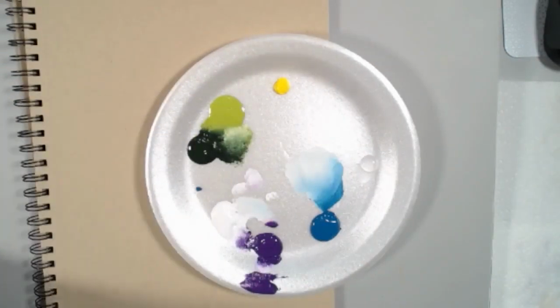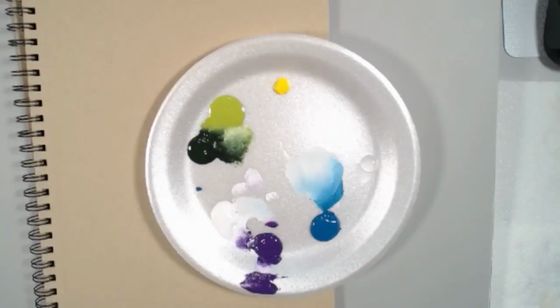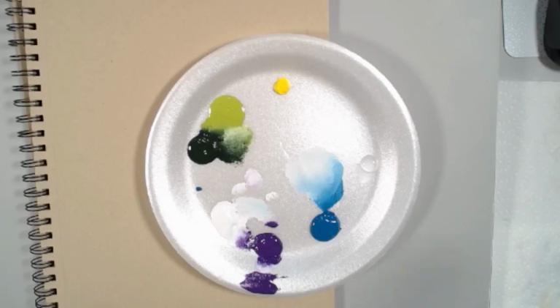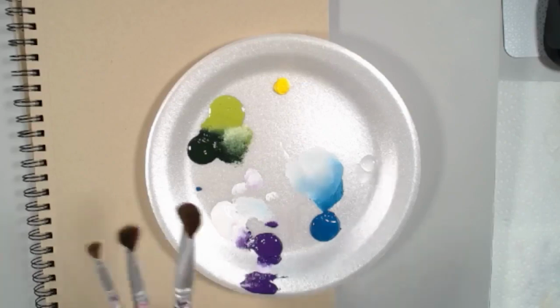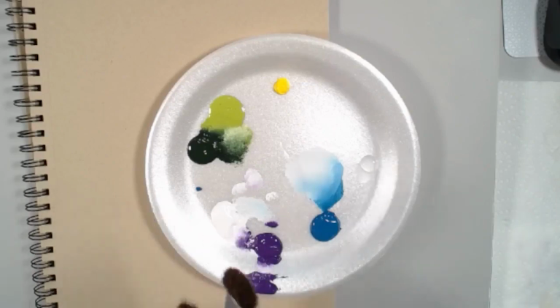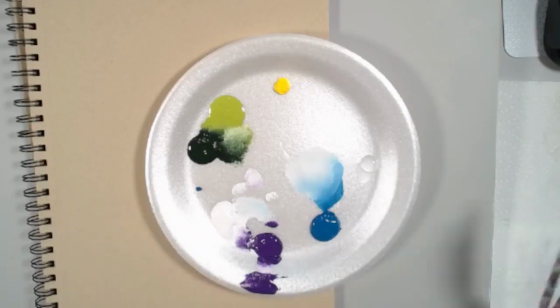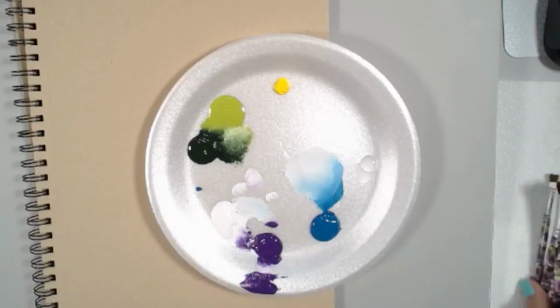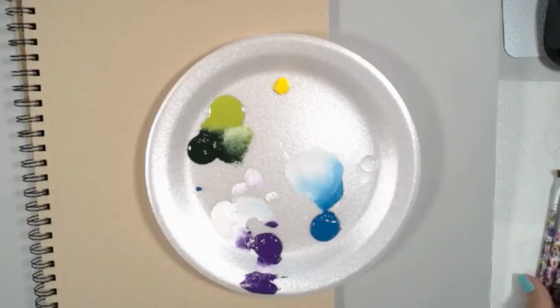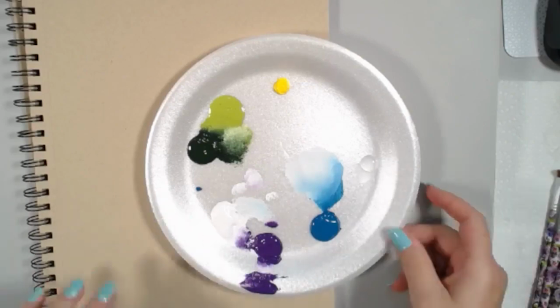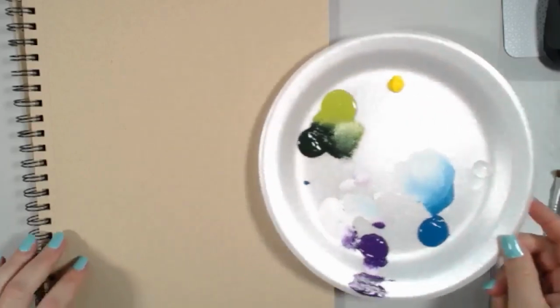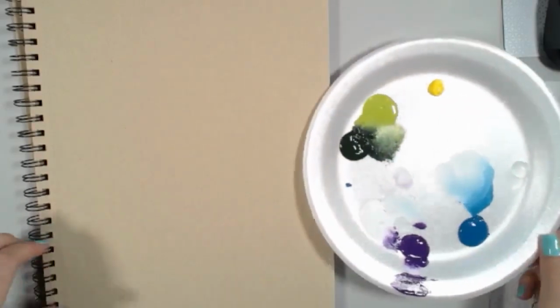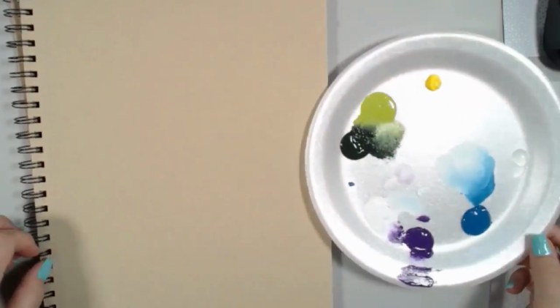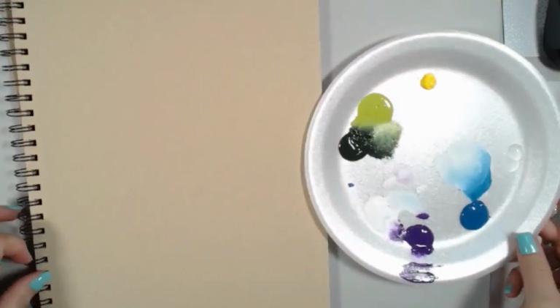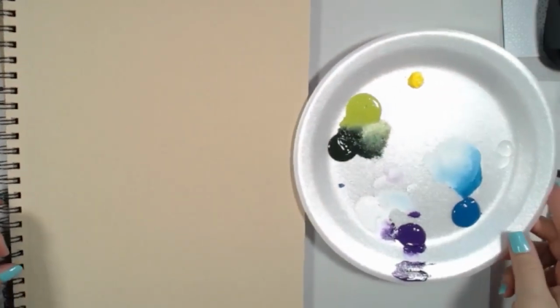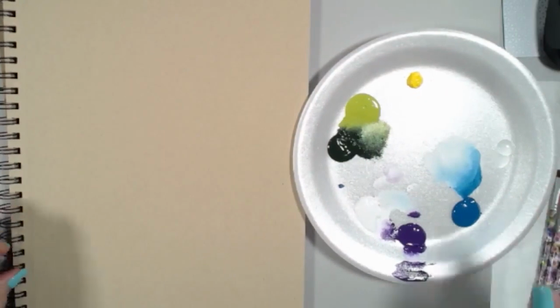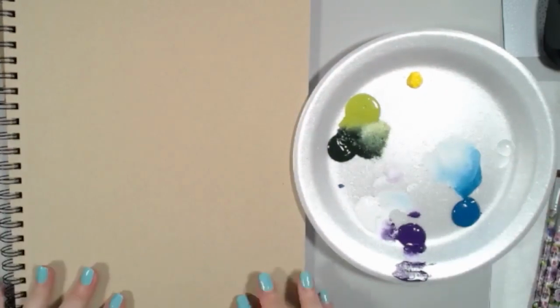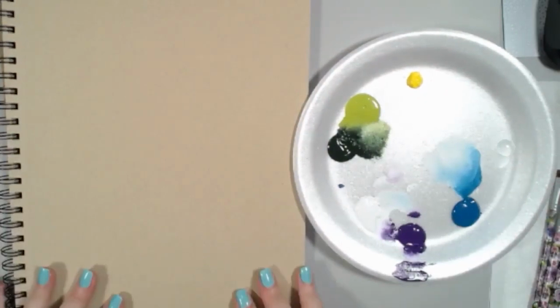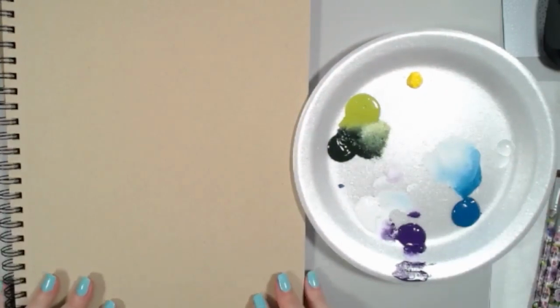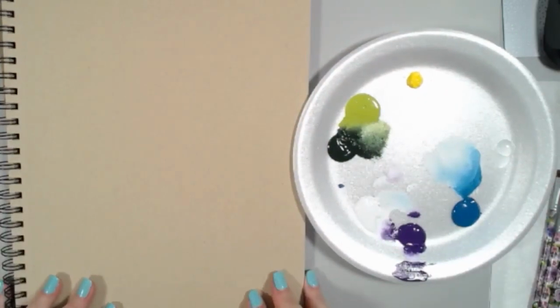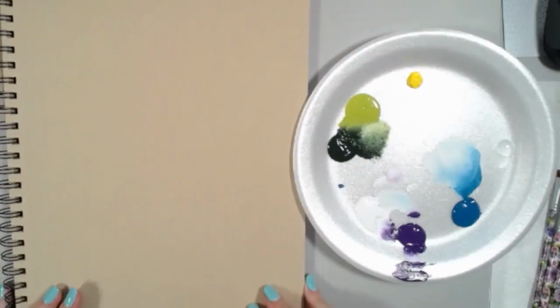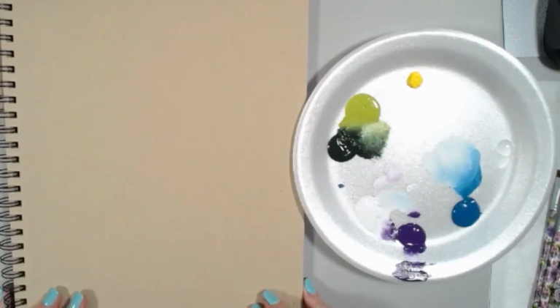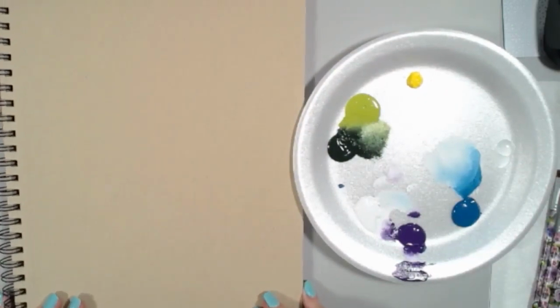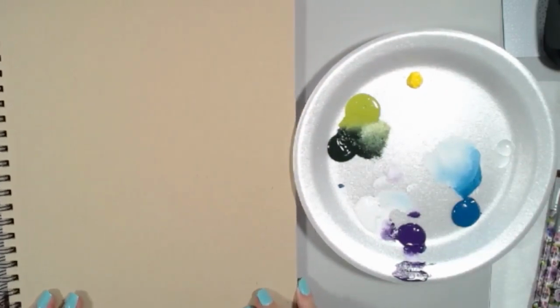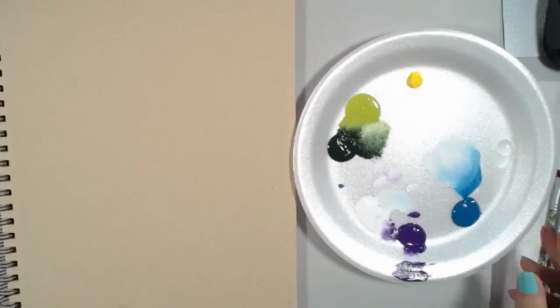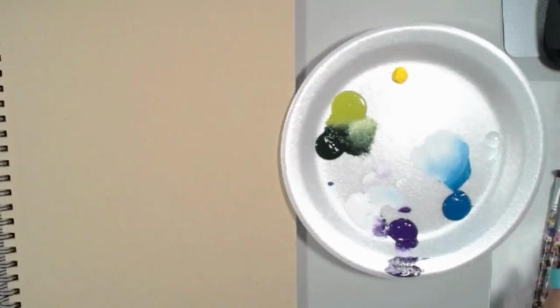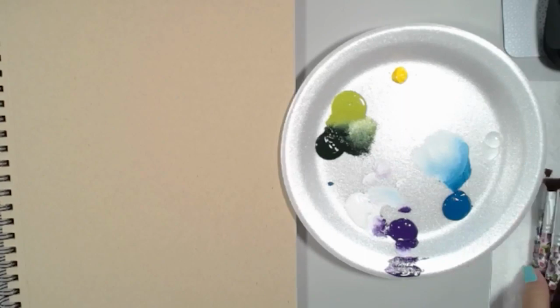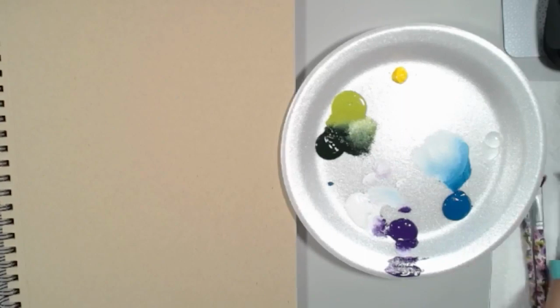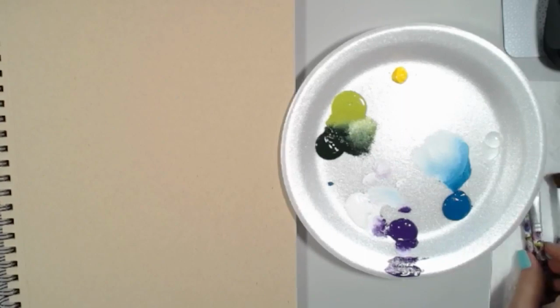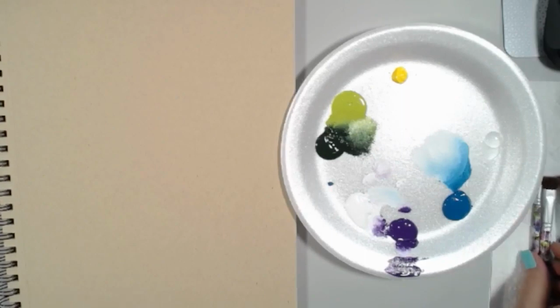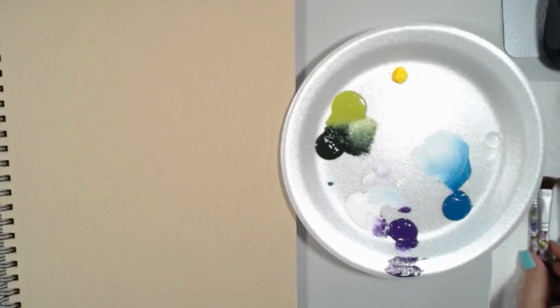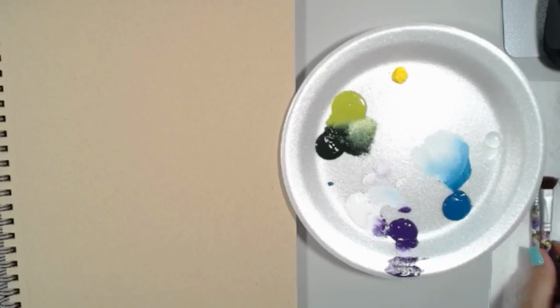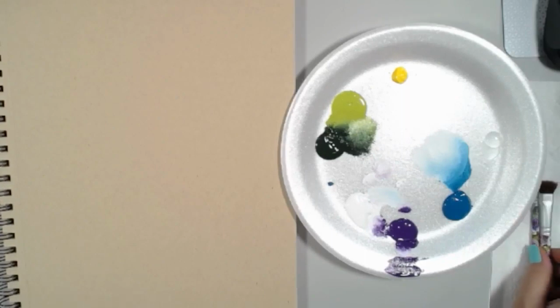I'm going to be working with all three sizes here and sharing with you what I do with each one. You can also use the scruffy brush for fur on Santa hats — absolutely great for that.